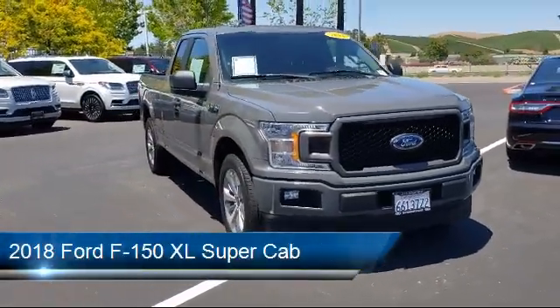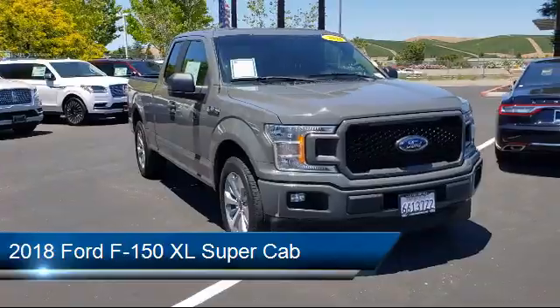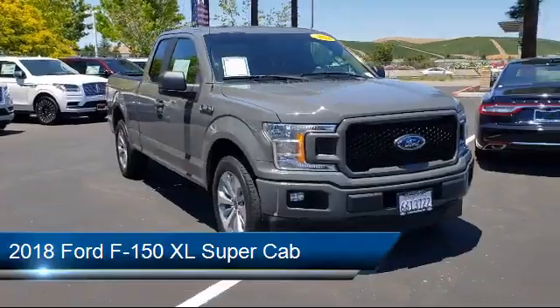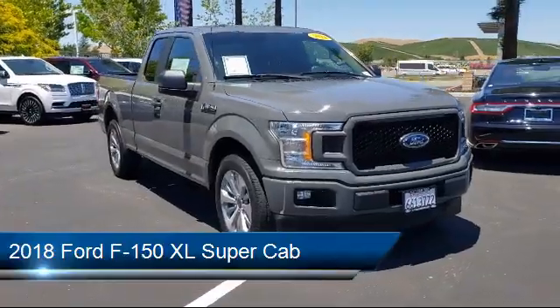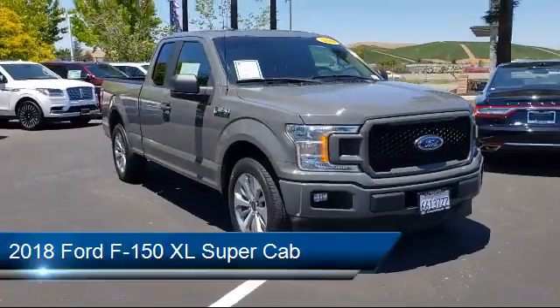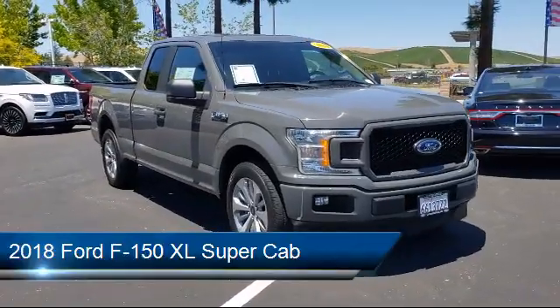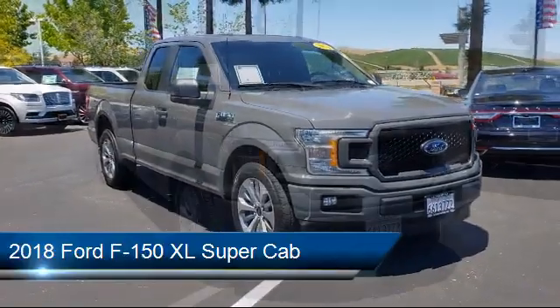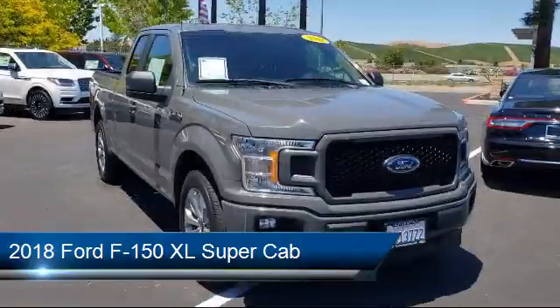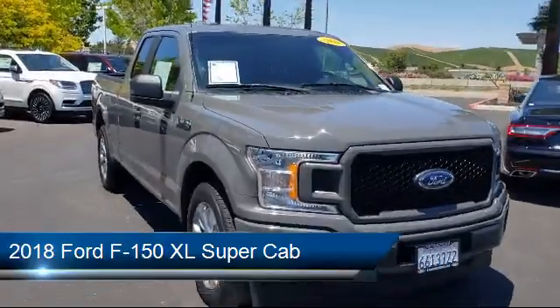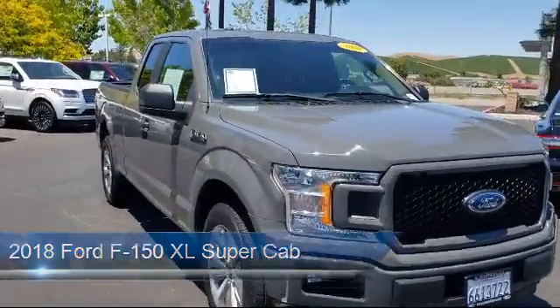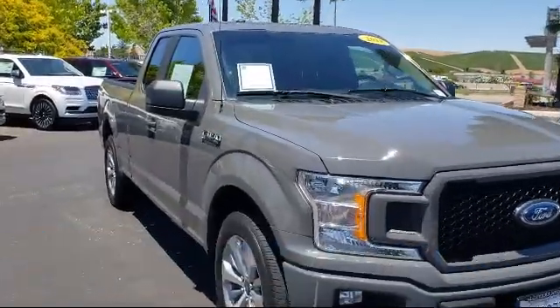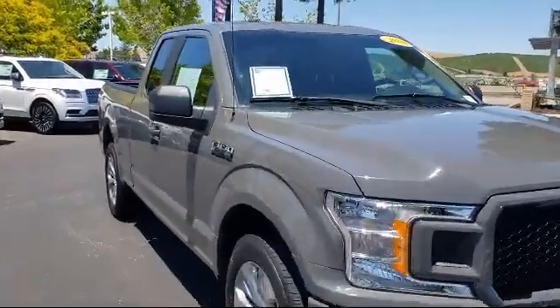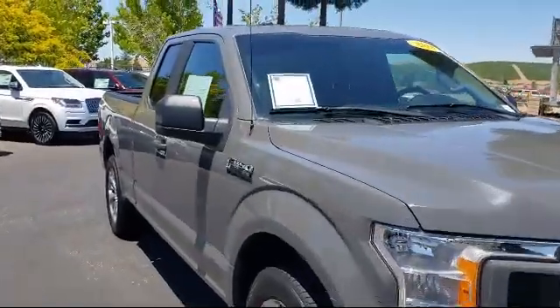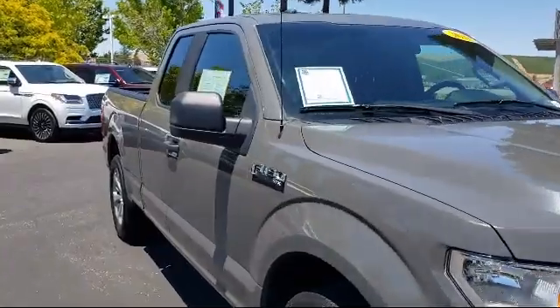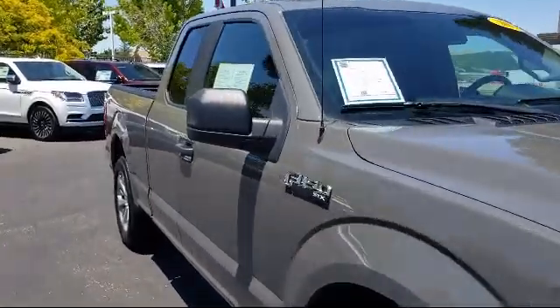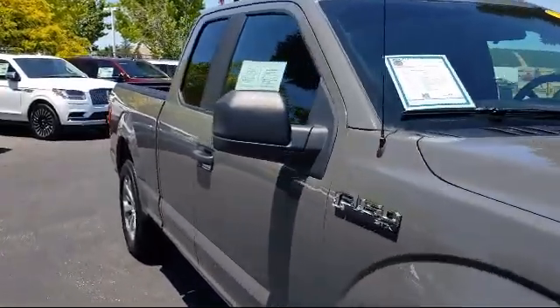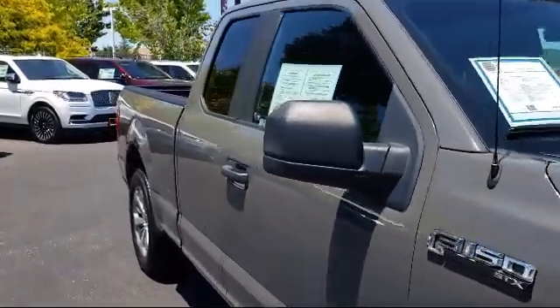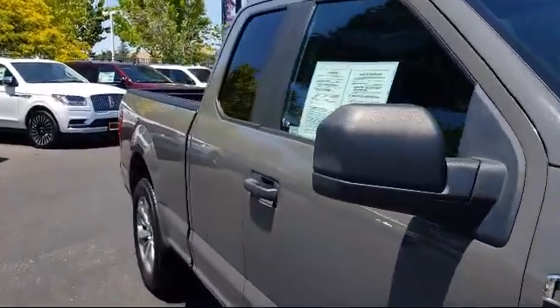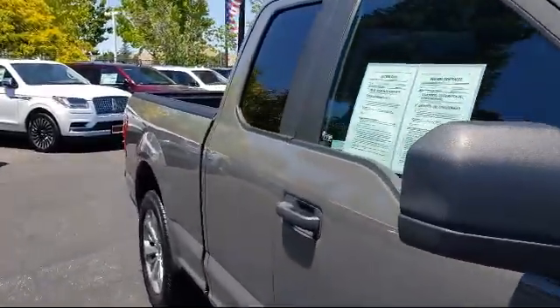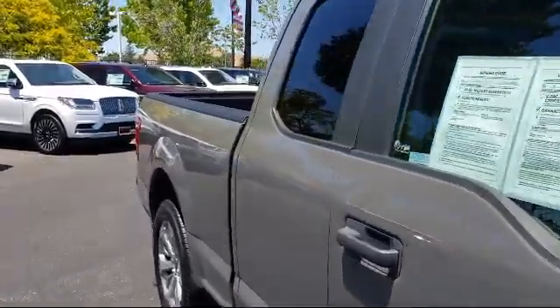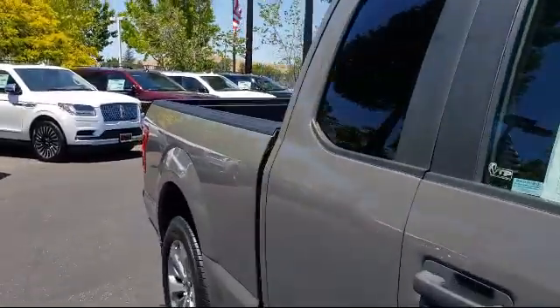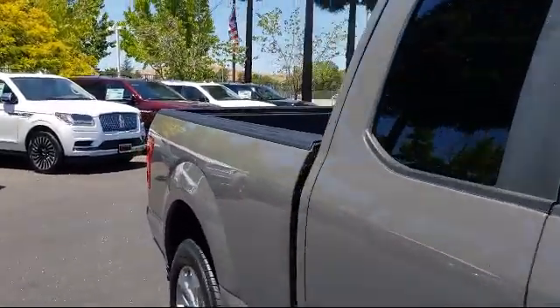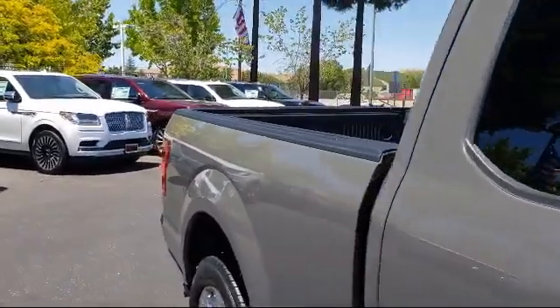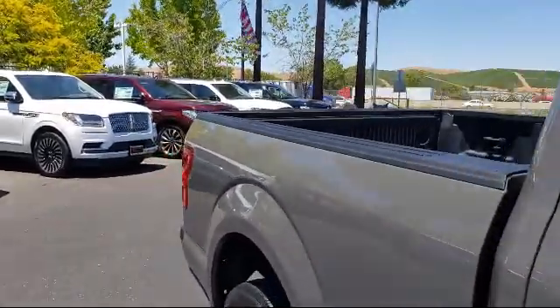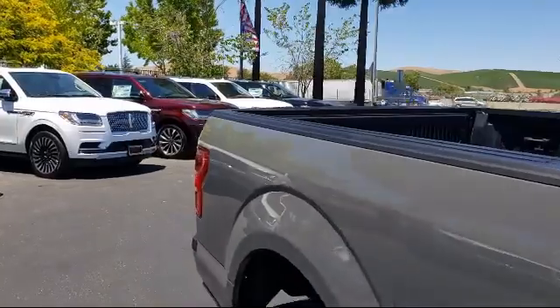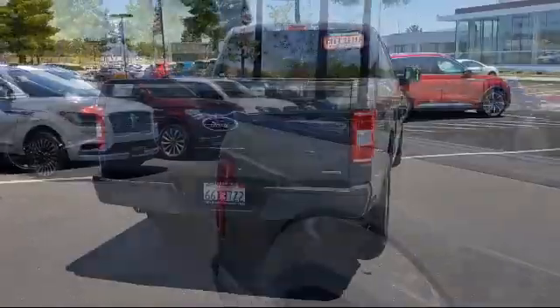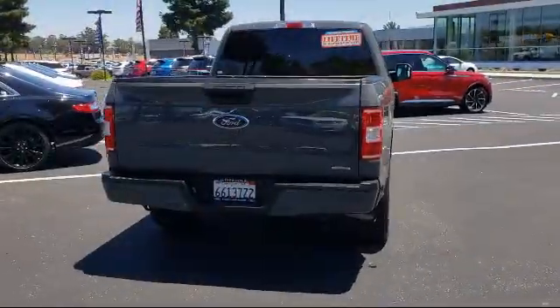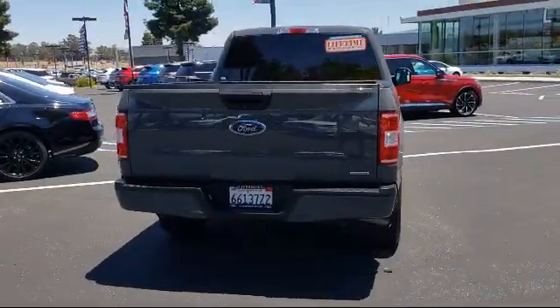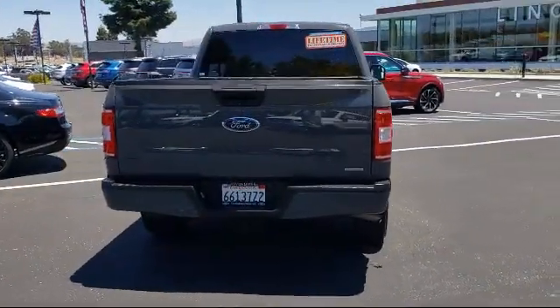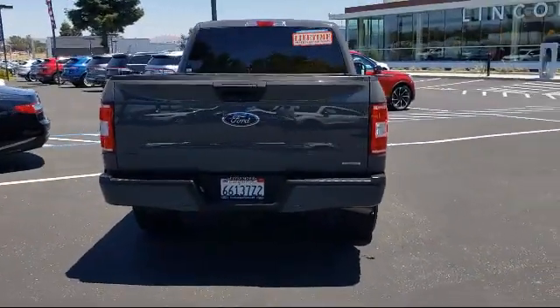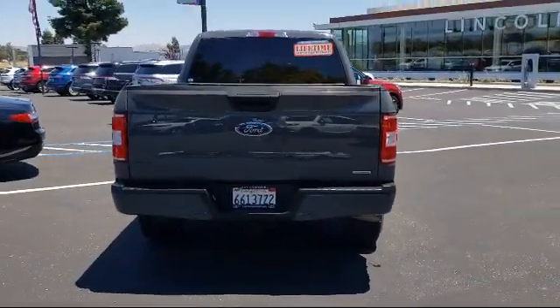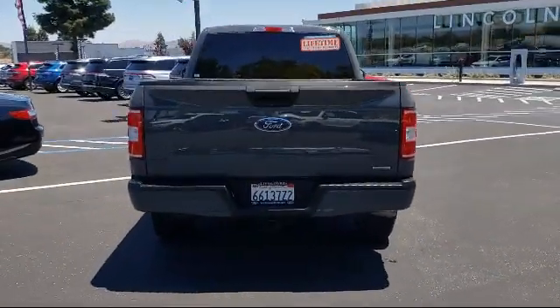It comes equipped with XL Power Equipment Group, Privacy Glass, SDX Appearance Package, Tire Pressure Monitoring System, Power Glass Side View Mirrors with Black Skull Caps, and Unique Sport Cloth Front Seats.